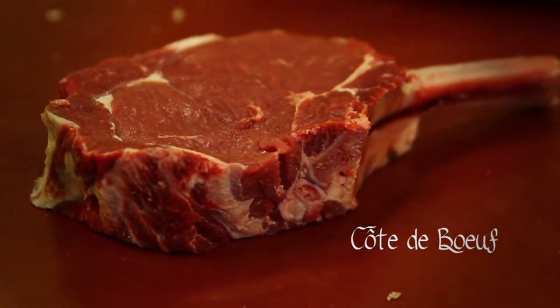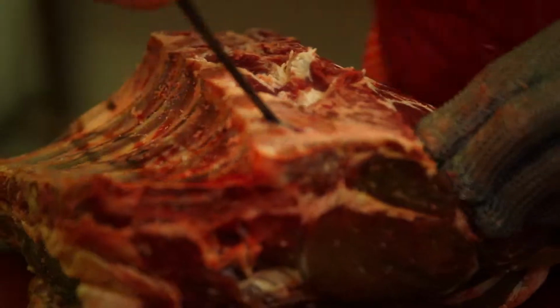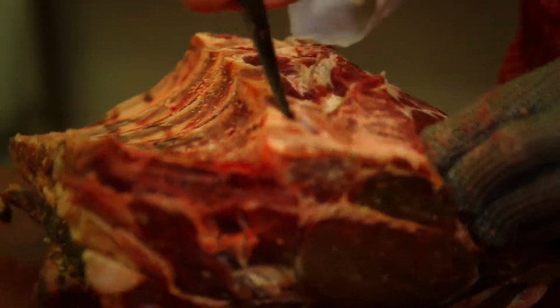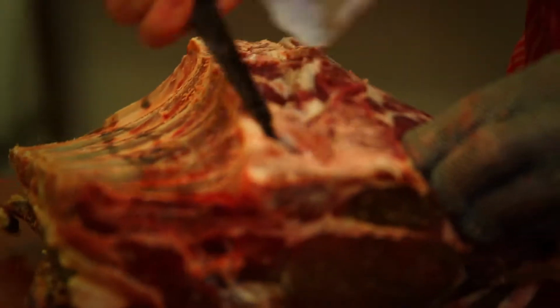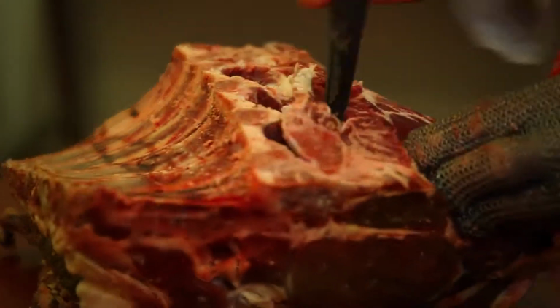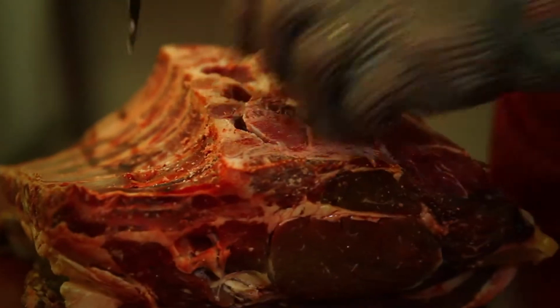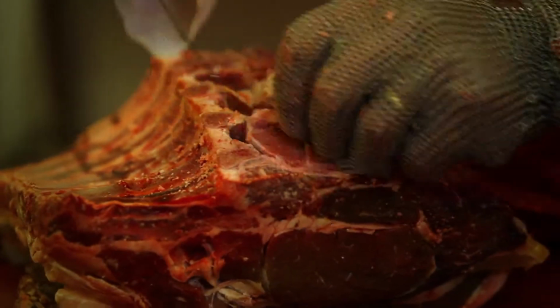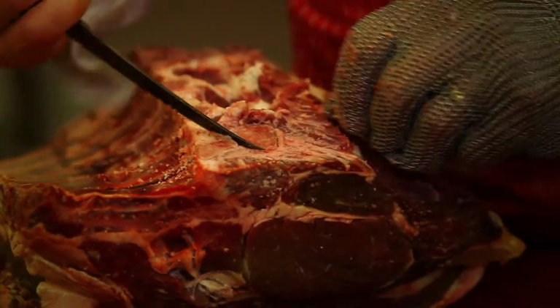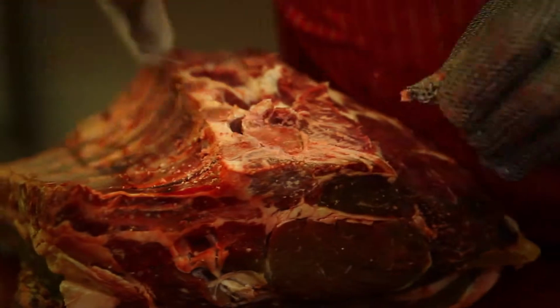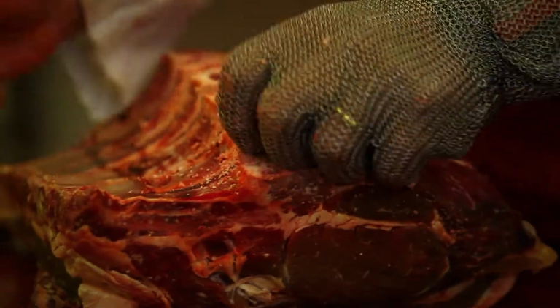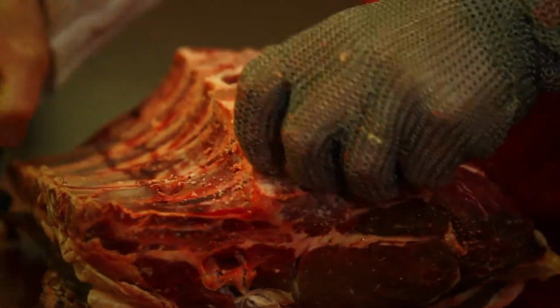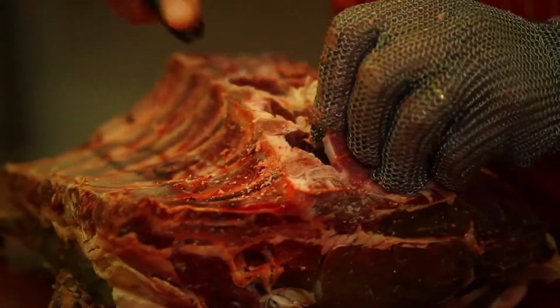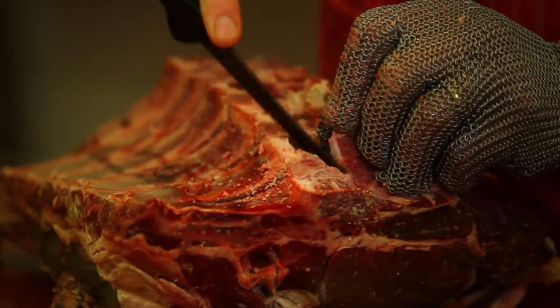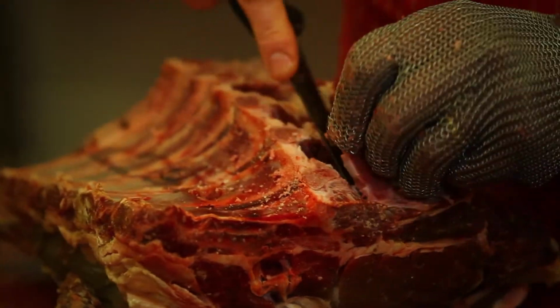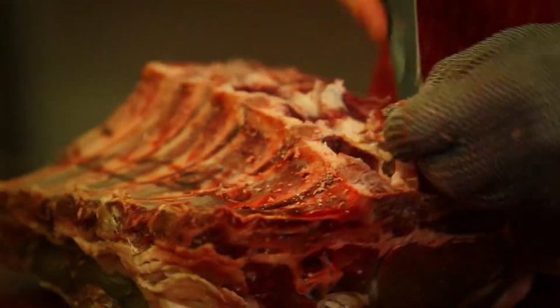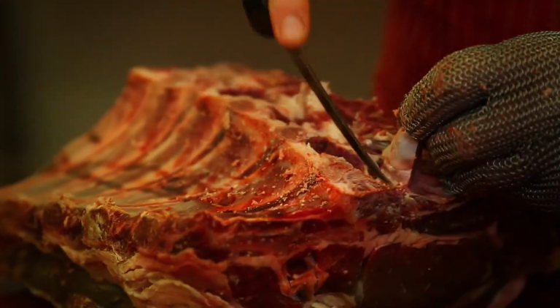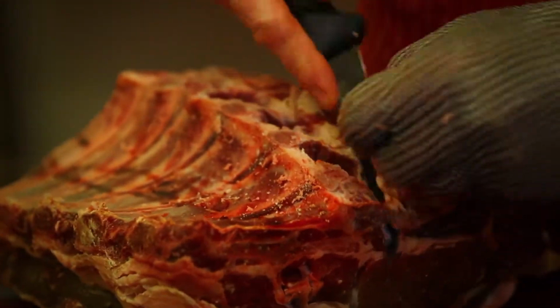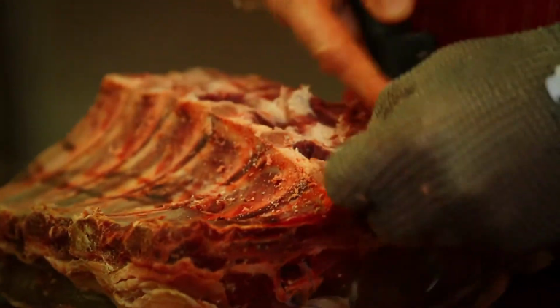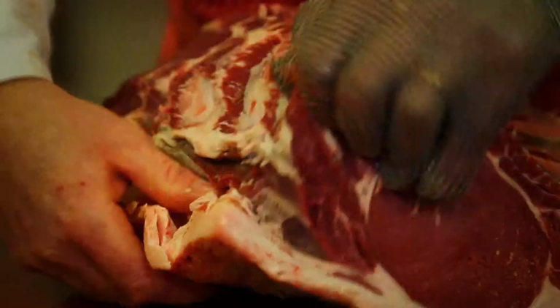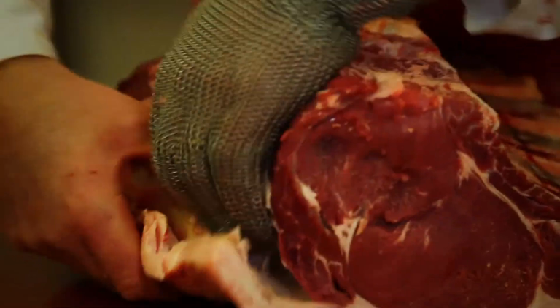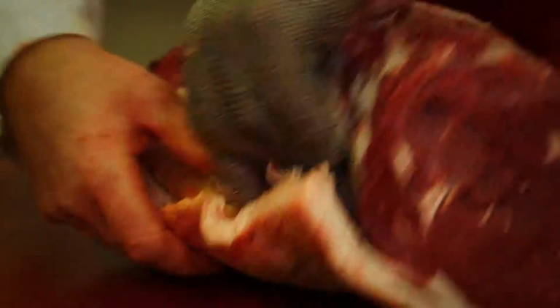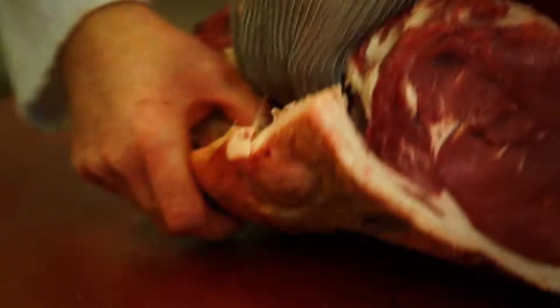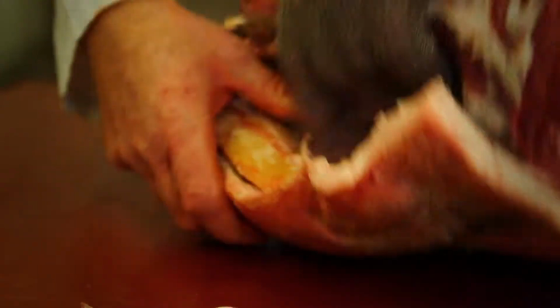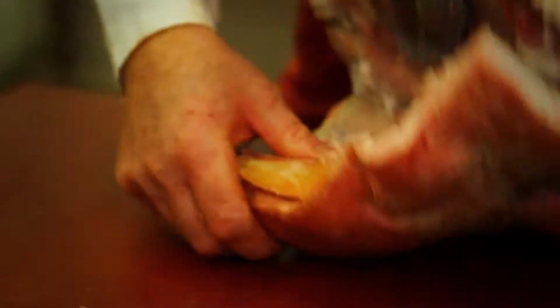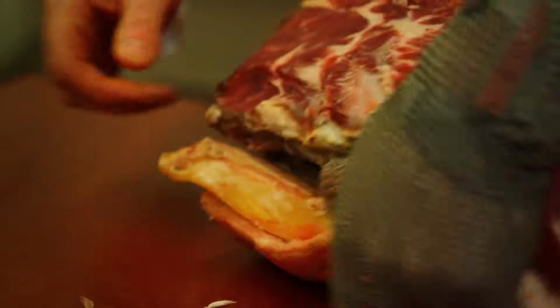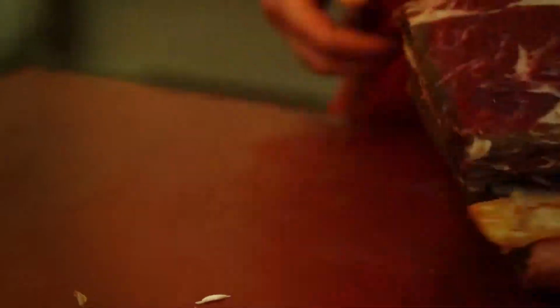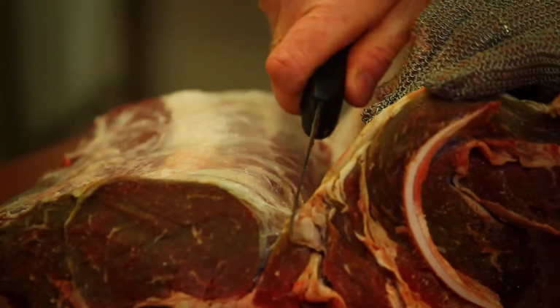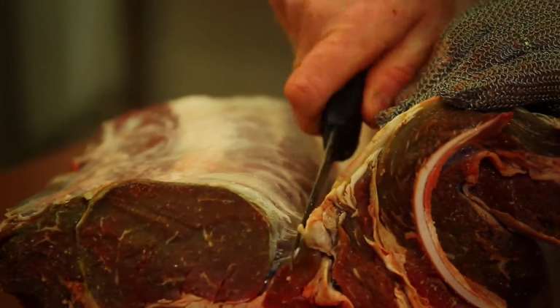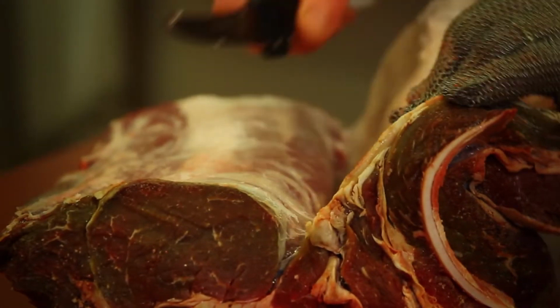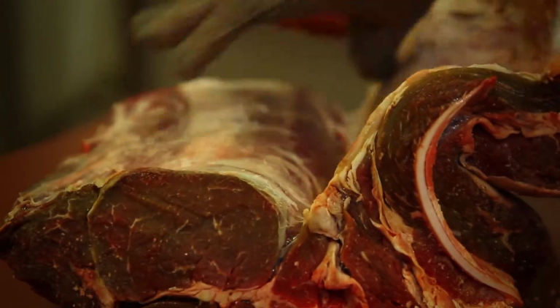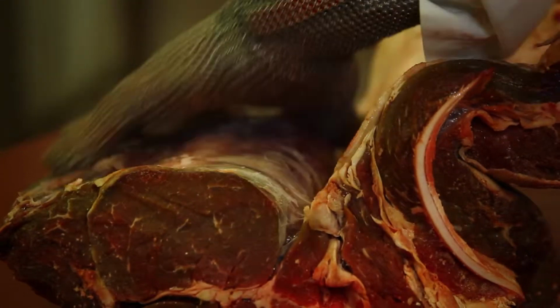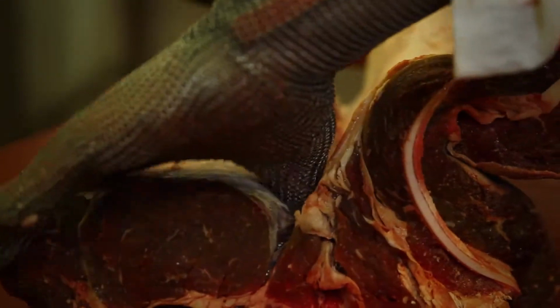Going on now to do a bit of further trimming, removing these little bones at the end here. Going on to break that seam there, removing the fat from the muscle.